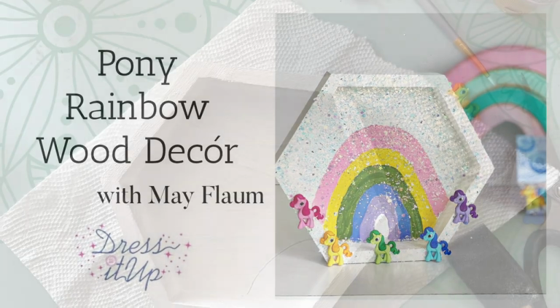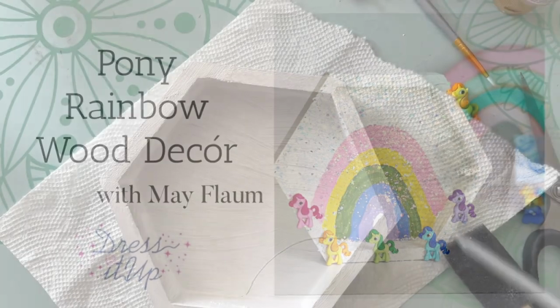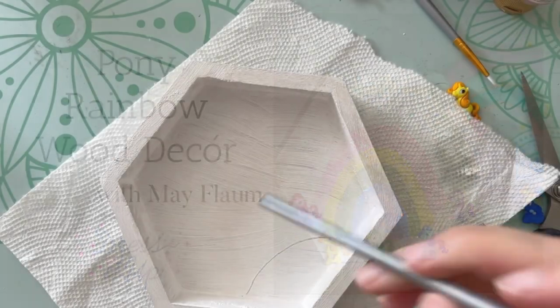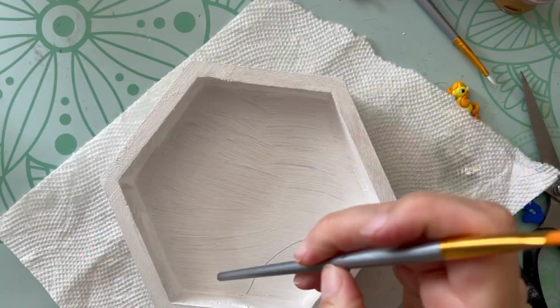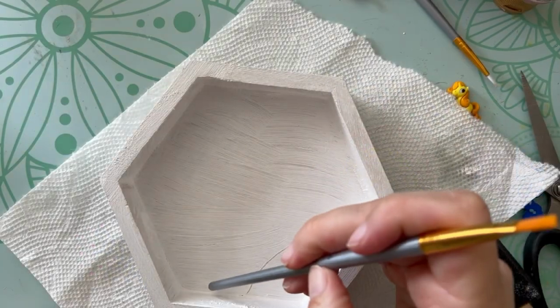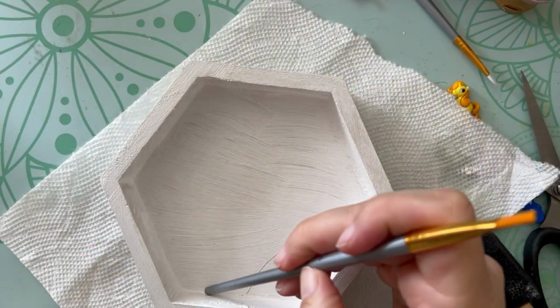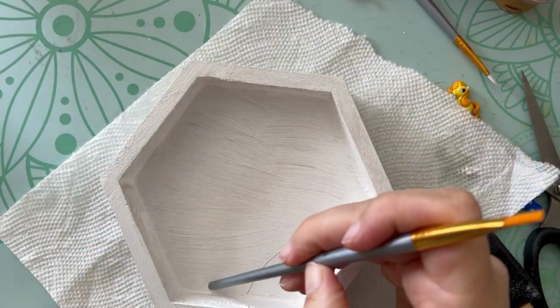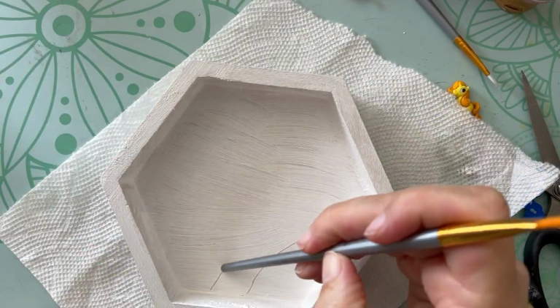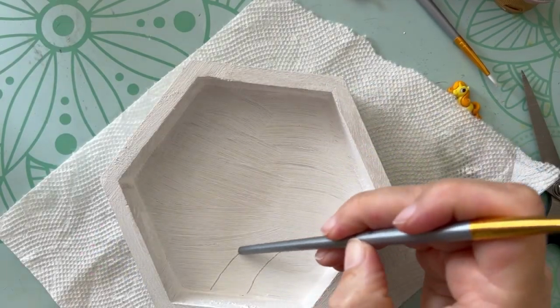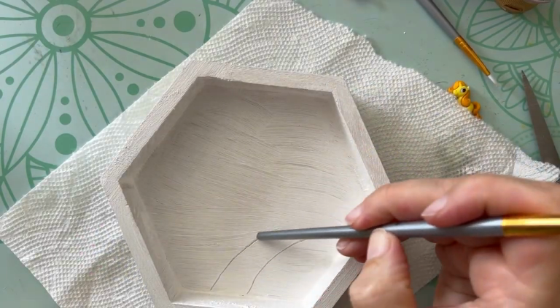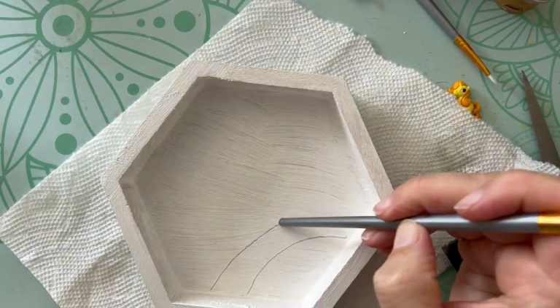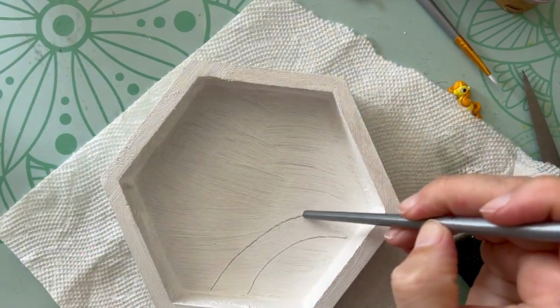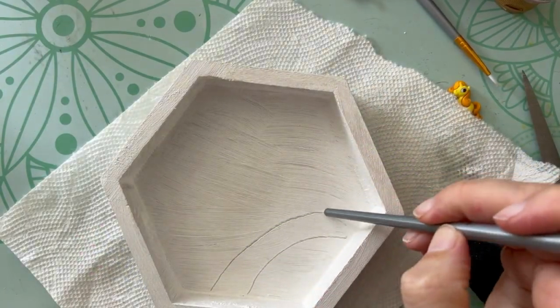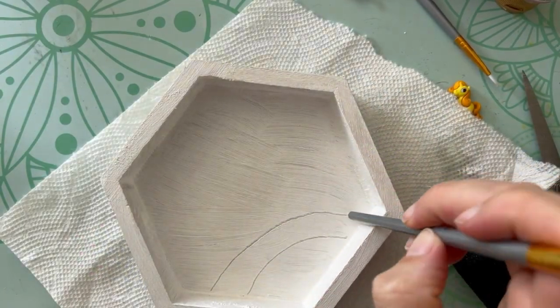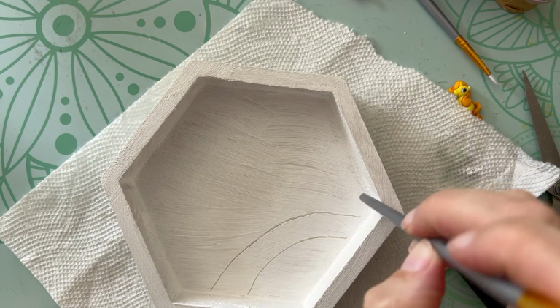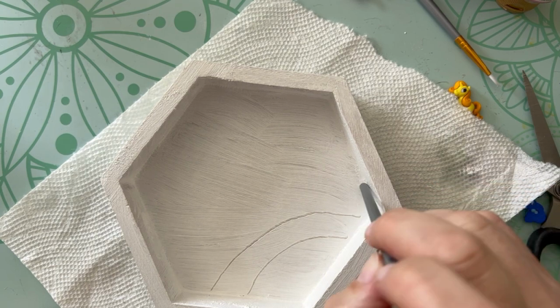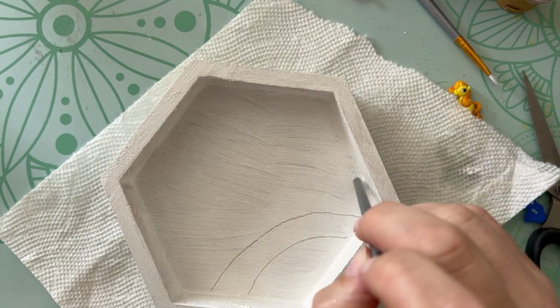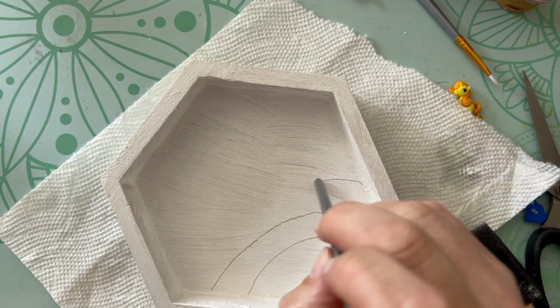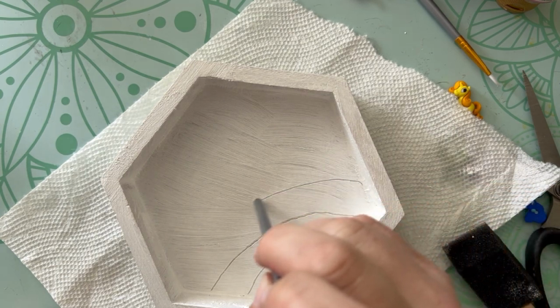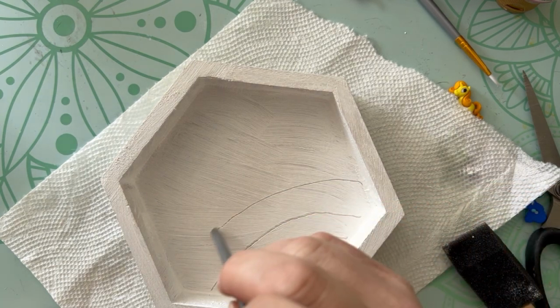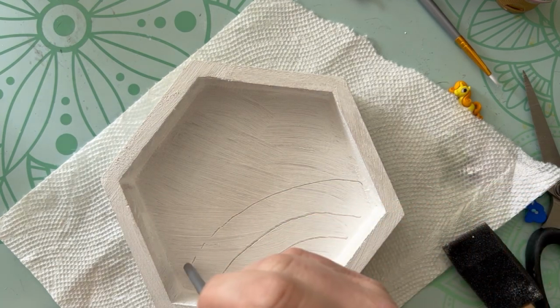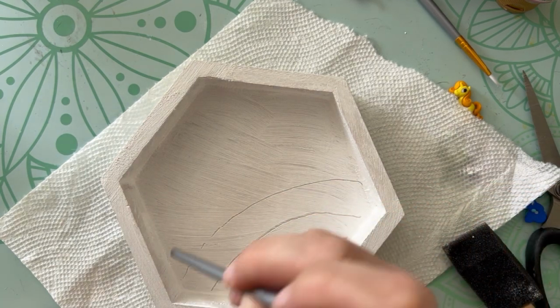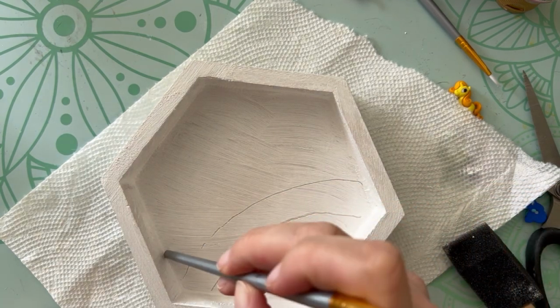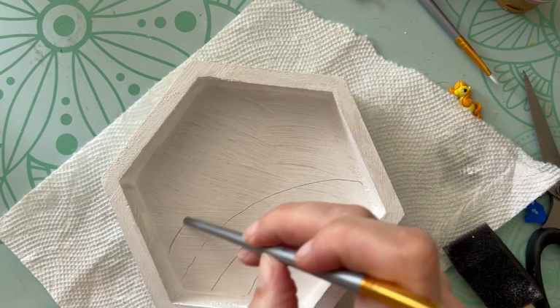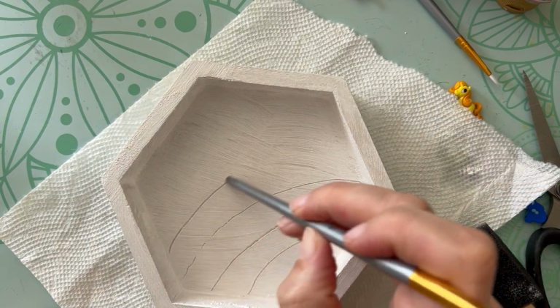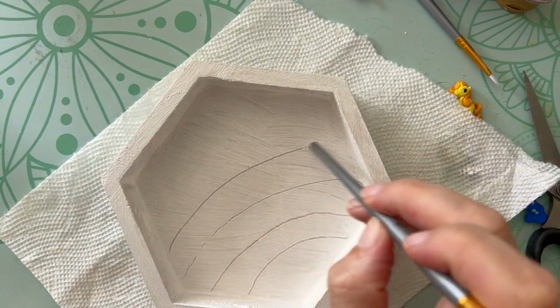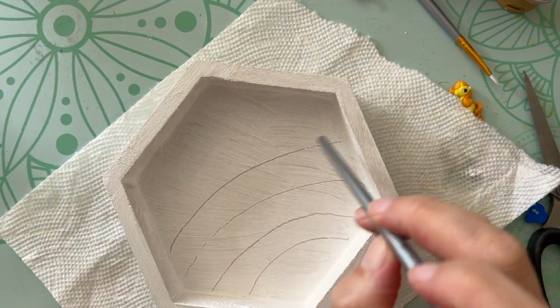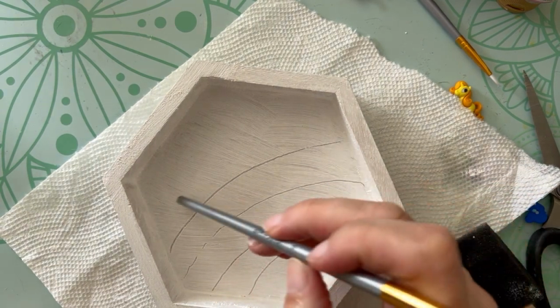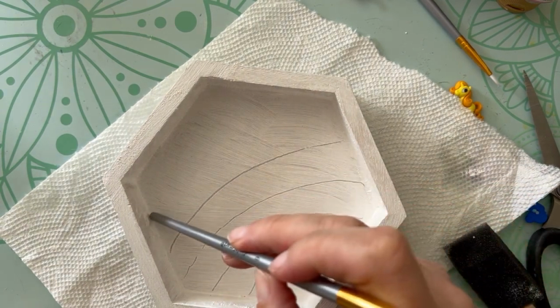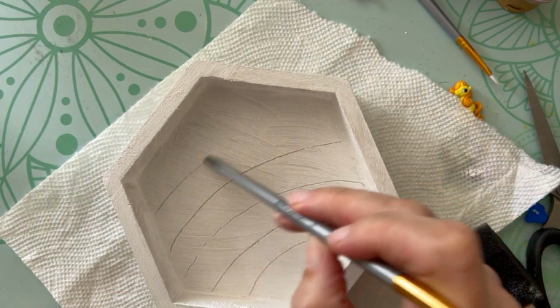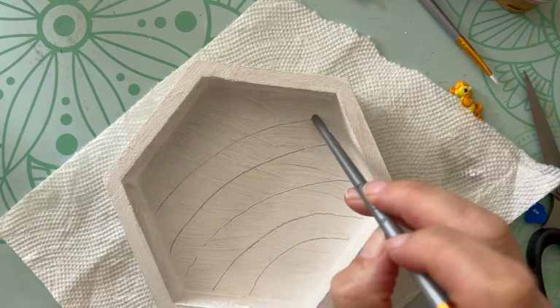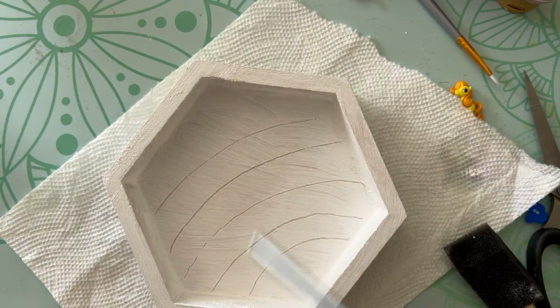For this project, you're going to need a wood base or canvas, acrylic paint, and you're going to need the Pony Parade buttons from Dress It Up.